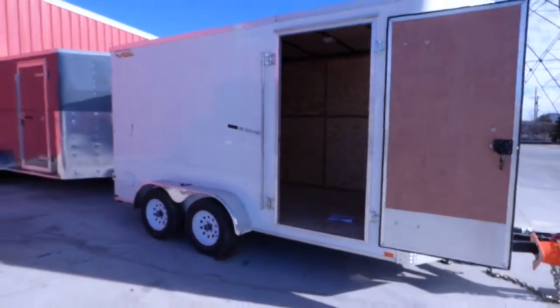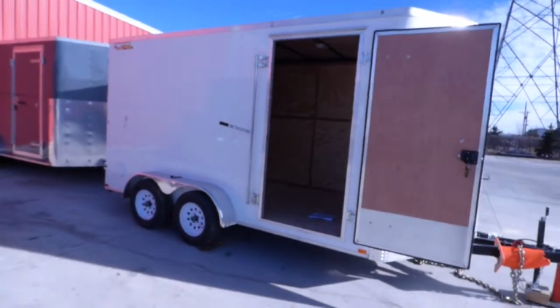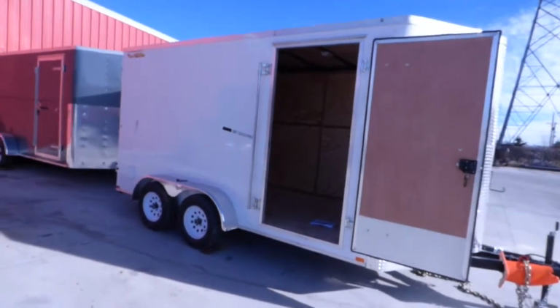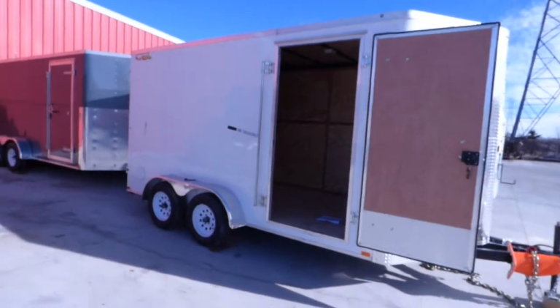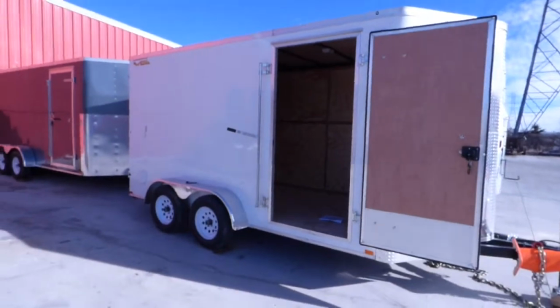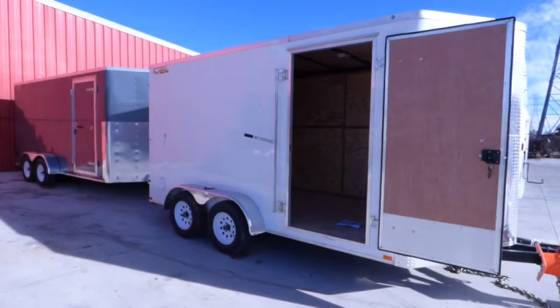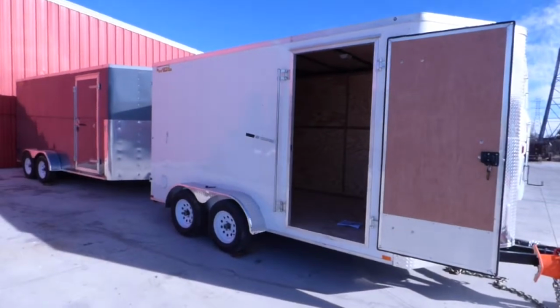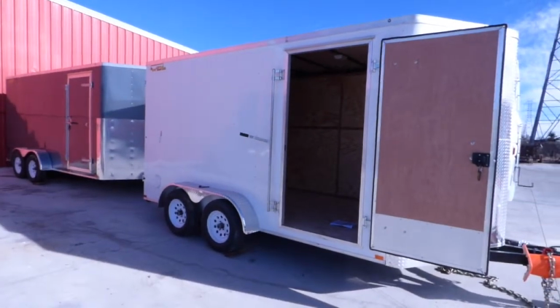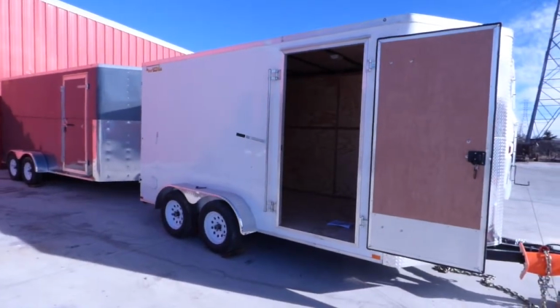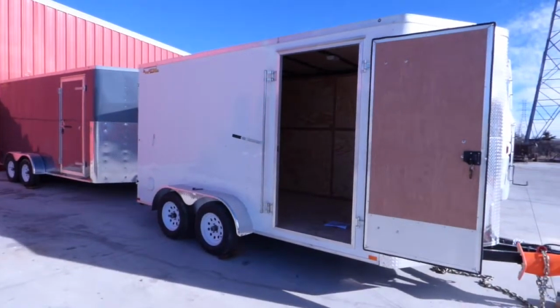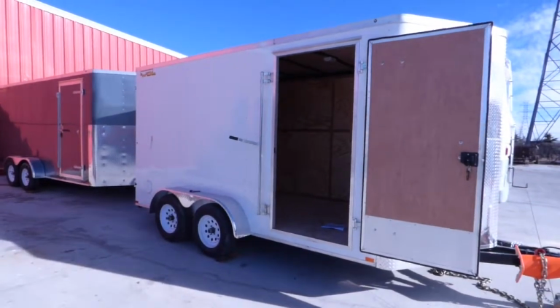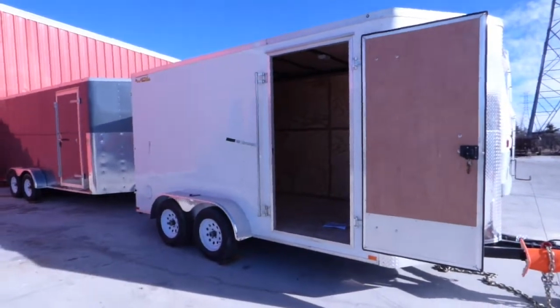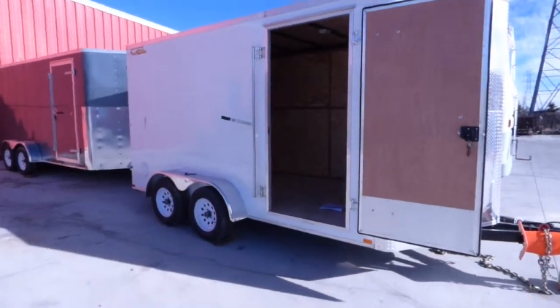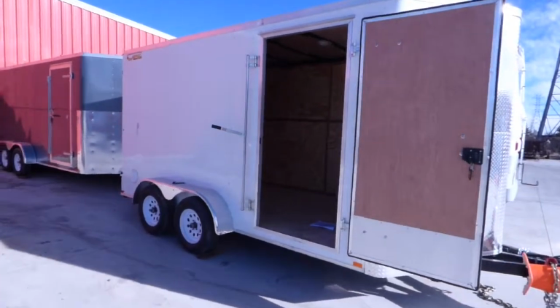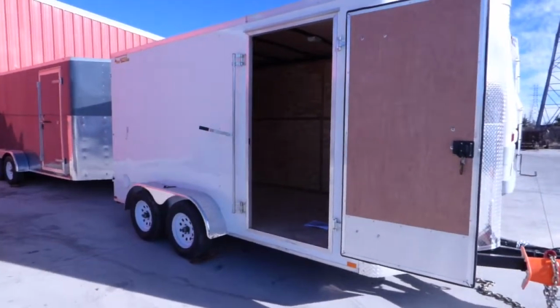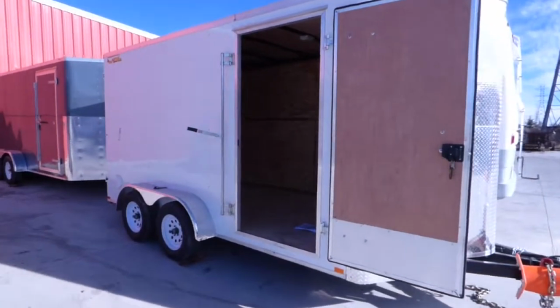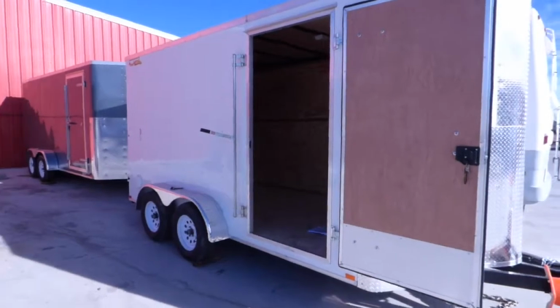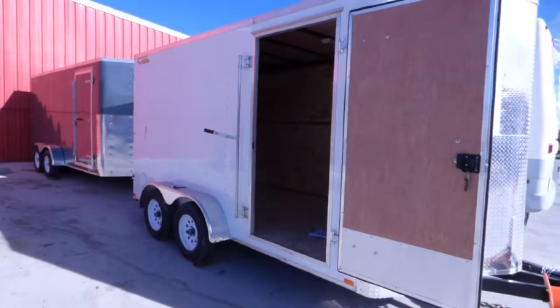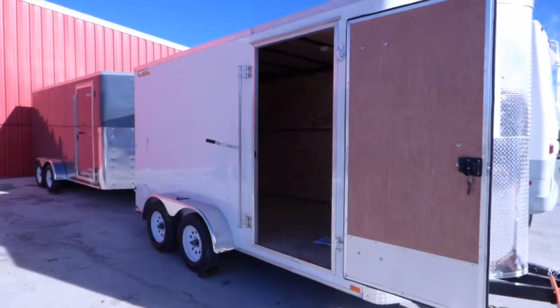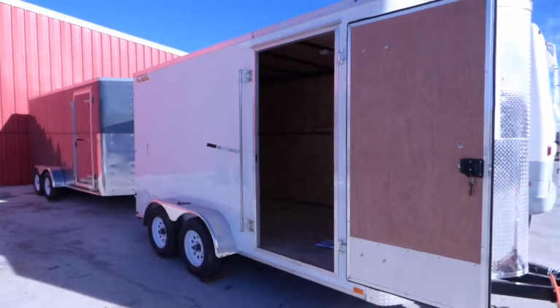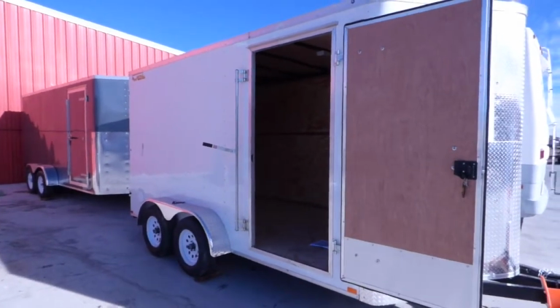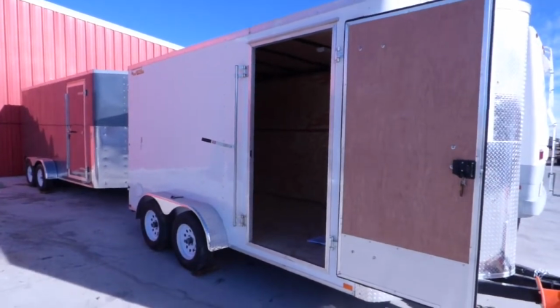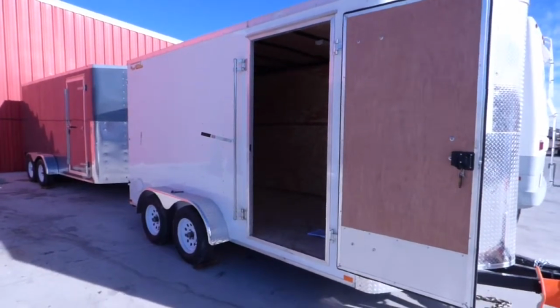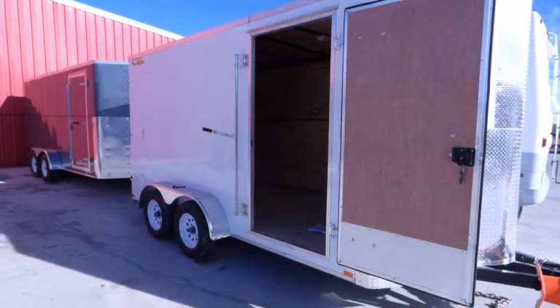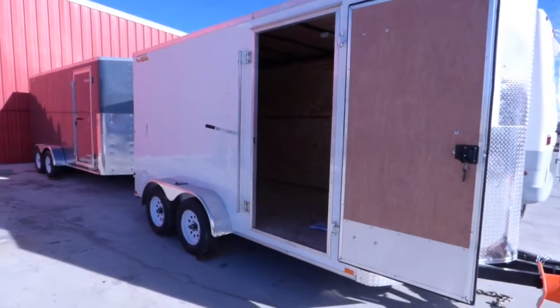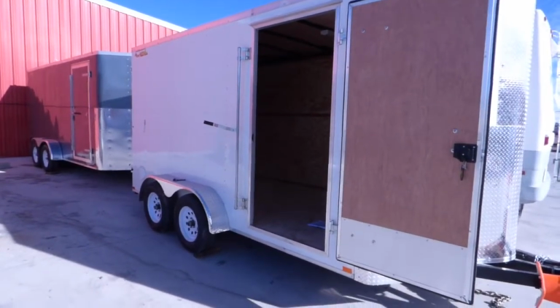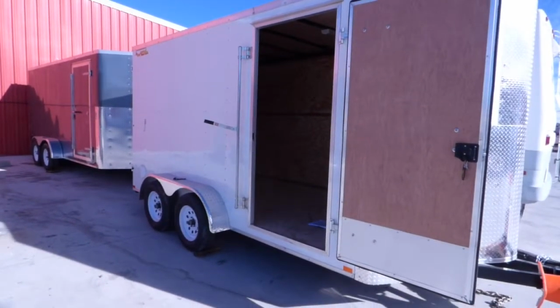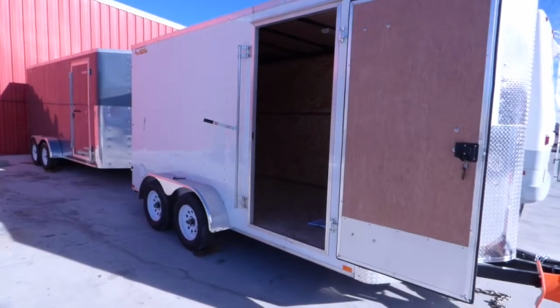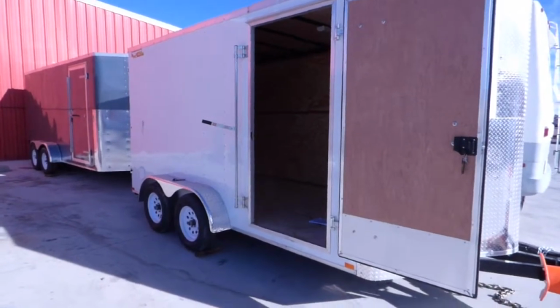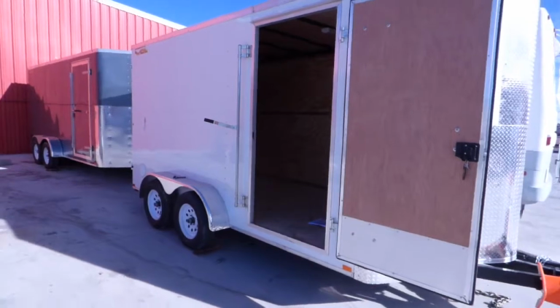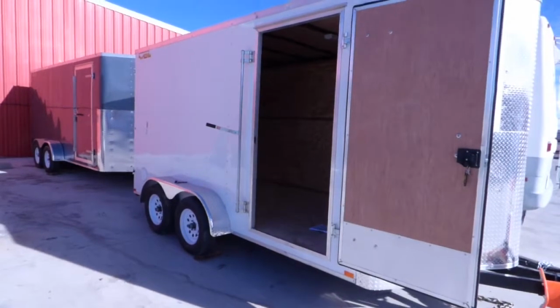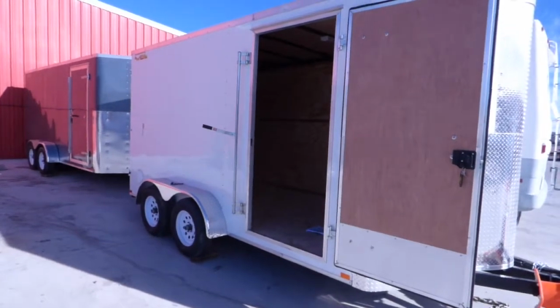Seven by fourteen tandem axle enclosed cargo trailer with a 37 inch side door, seven foot three interior height, and rear double doors.